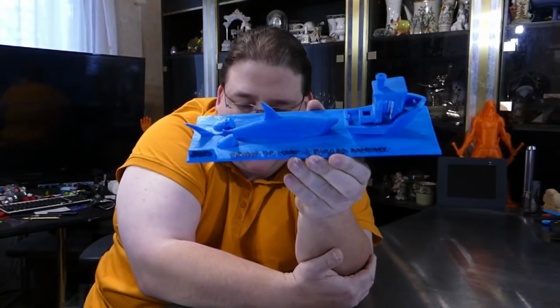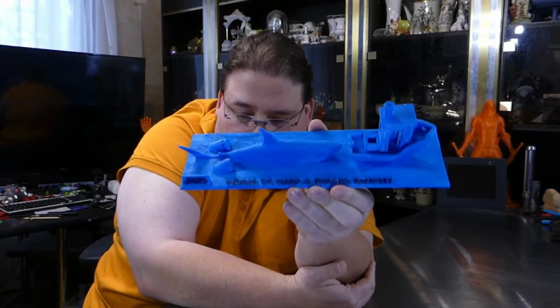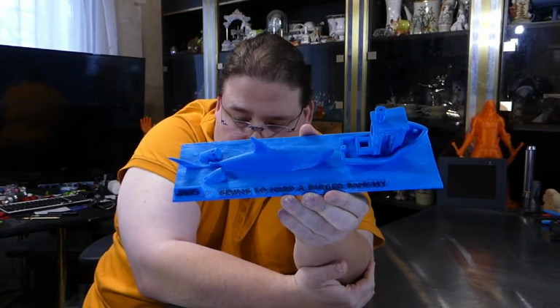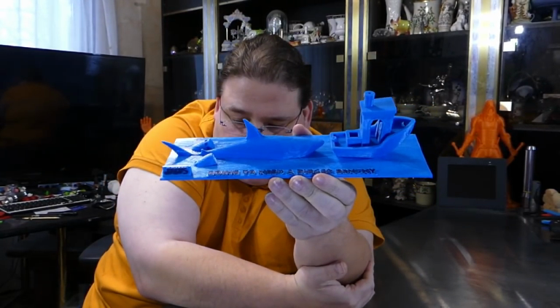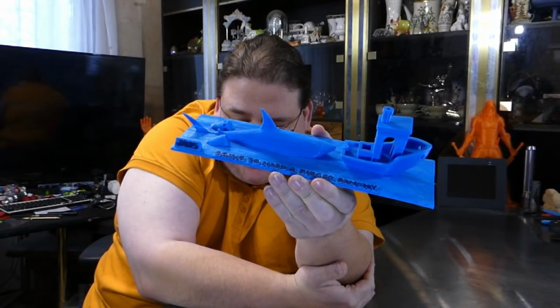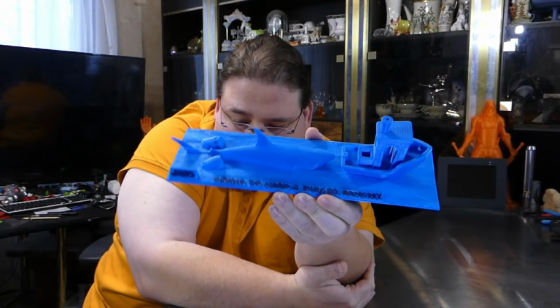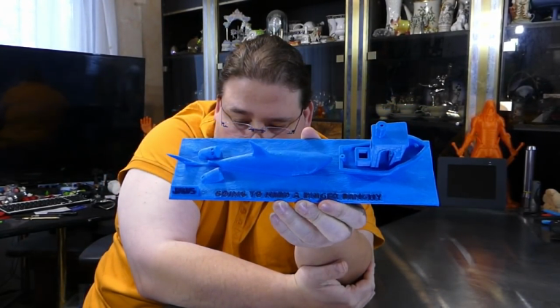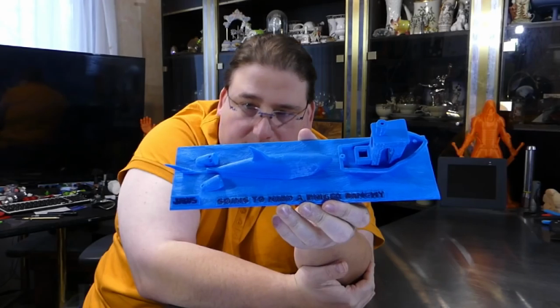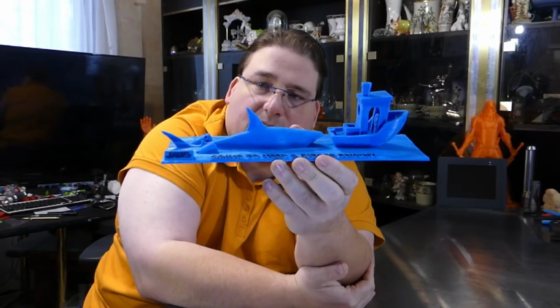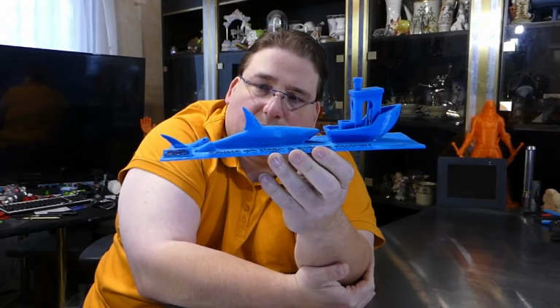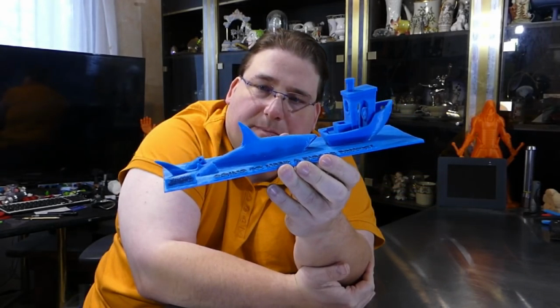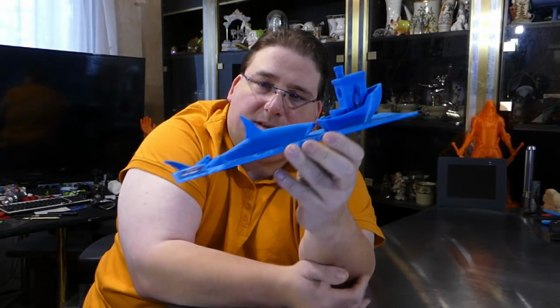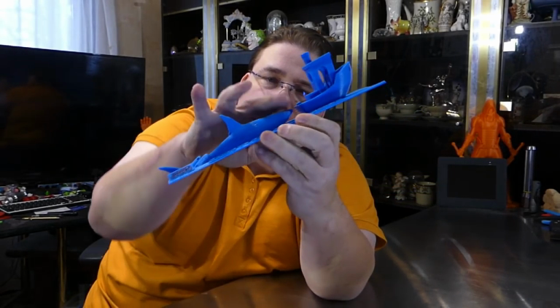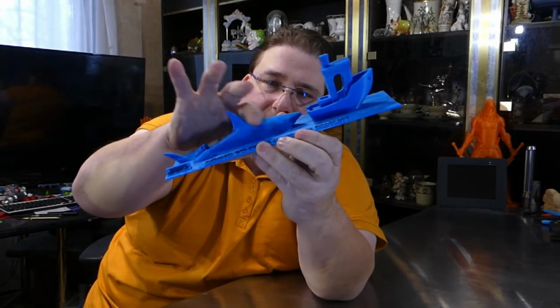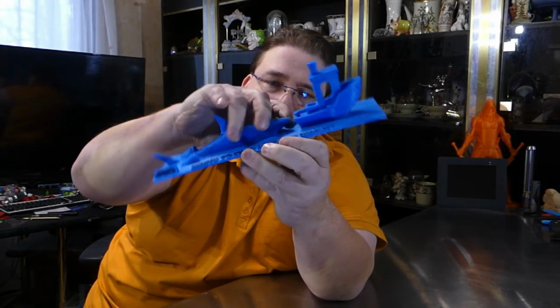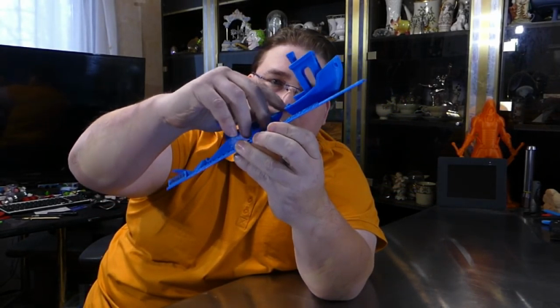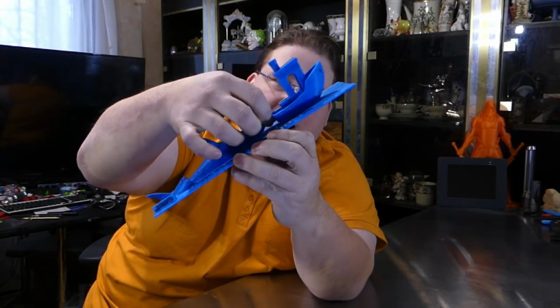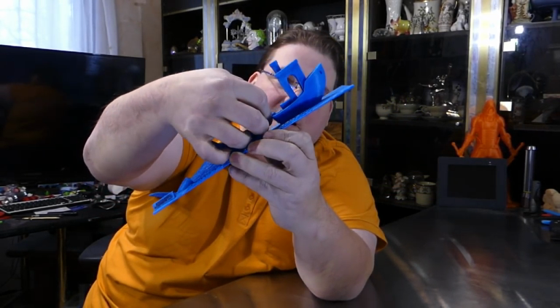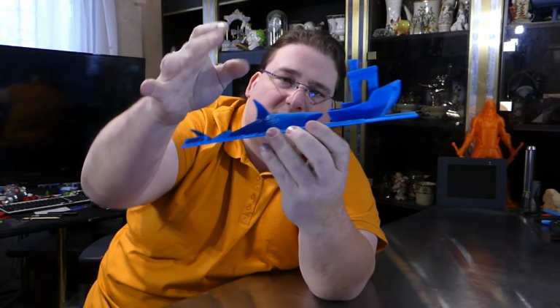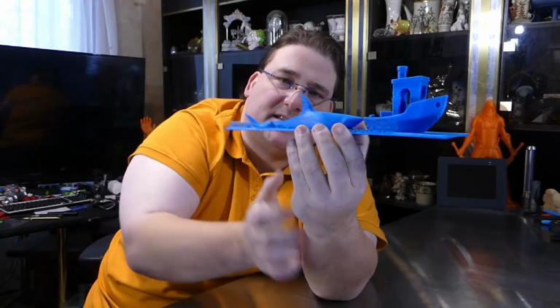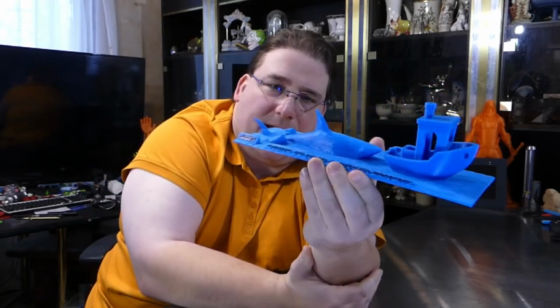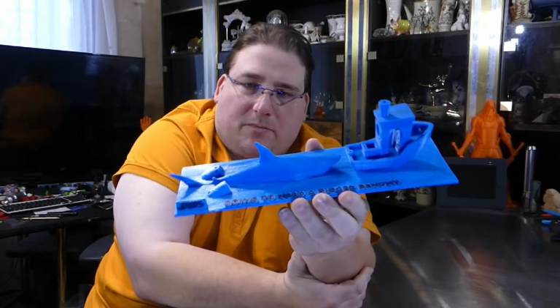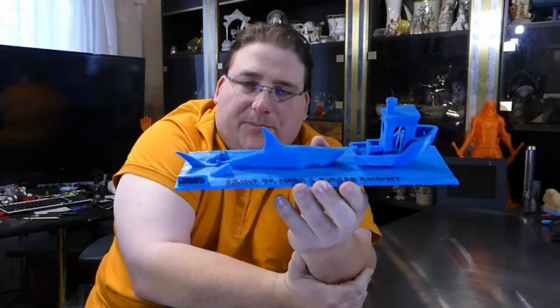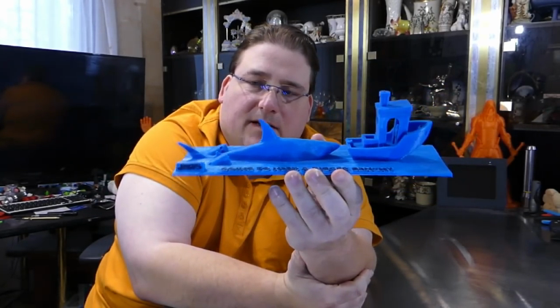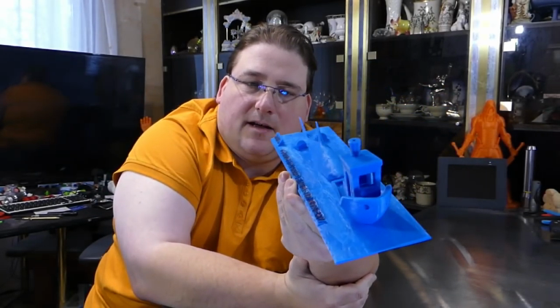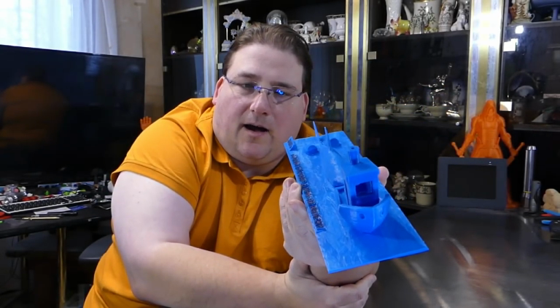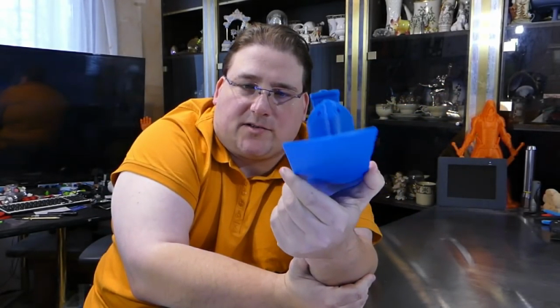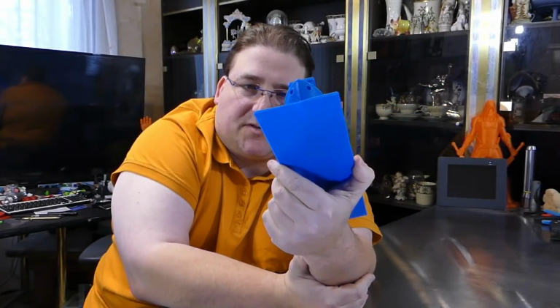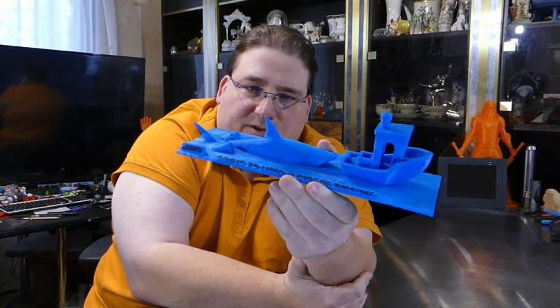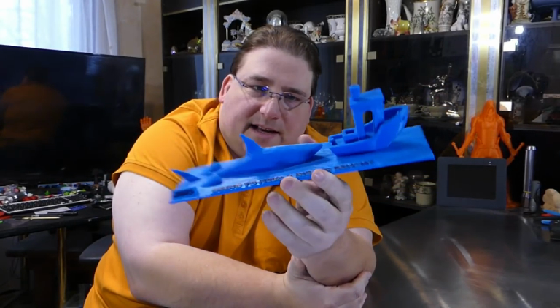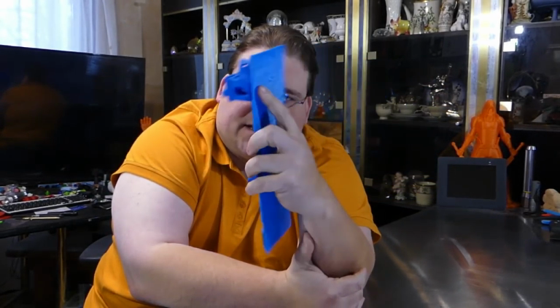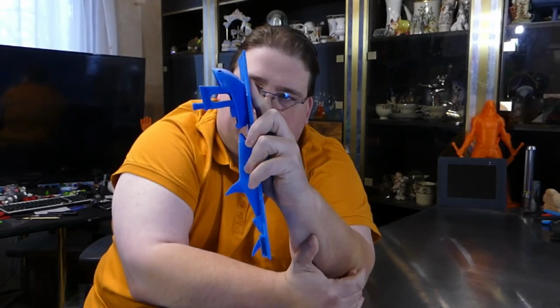That's full size on the E12. The CR-10 would look a little bit better, but this really isn't that bad. If I'm honest with myself, it really is not that bad of a print.